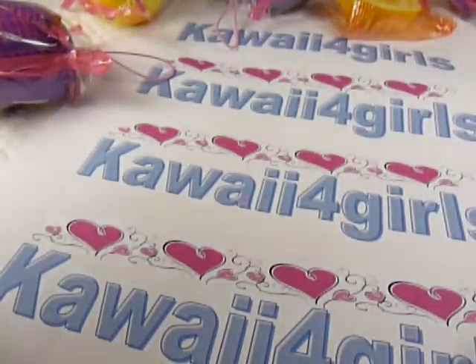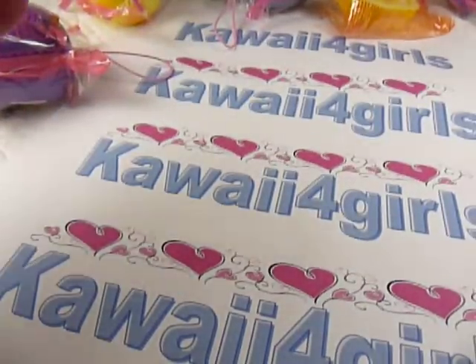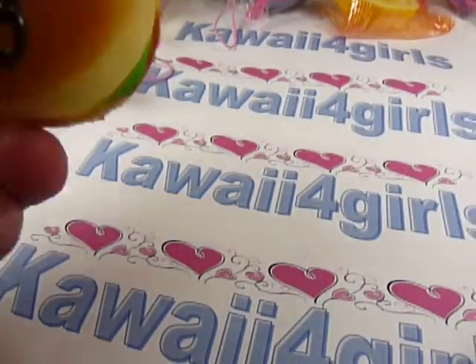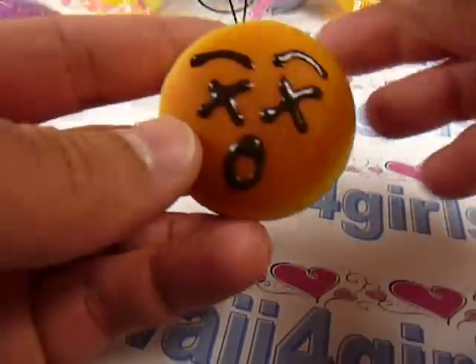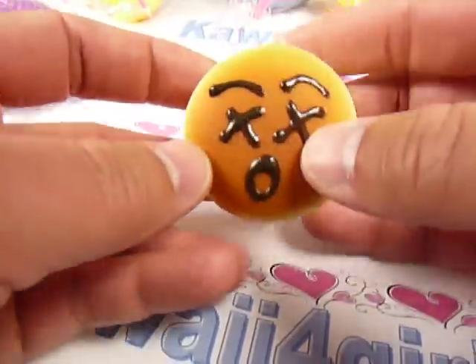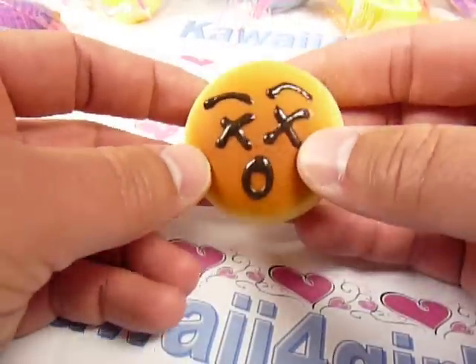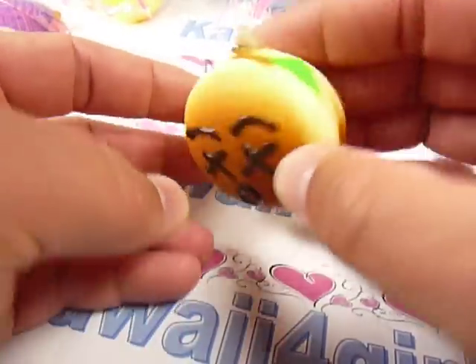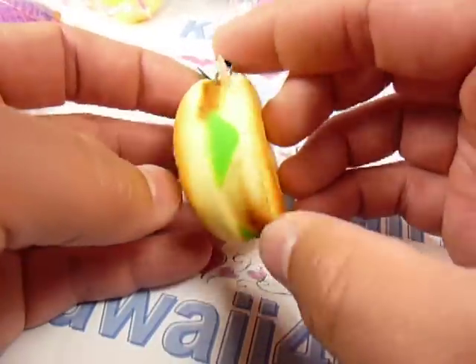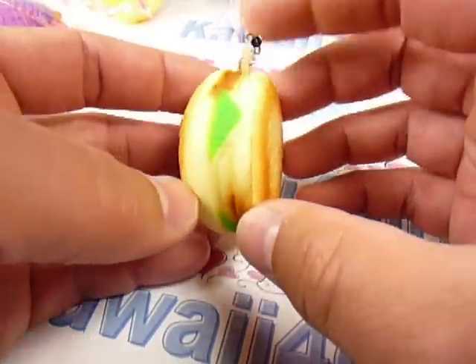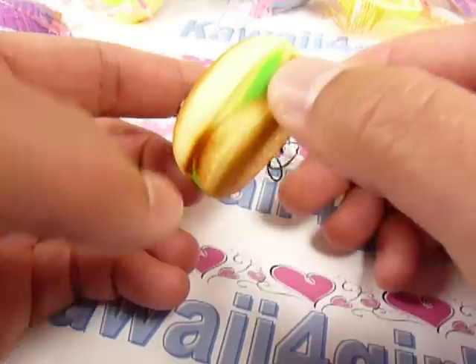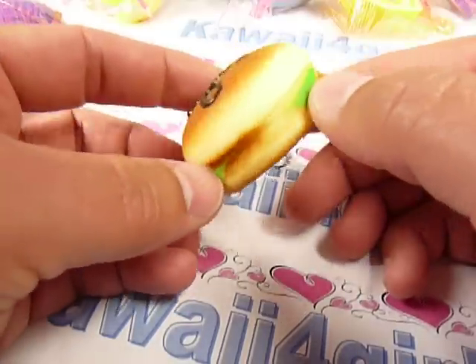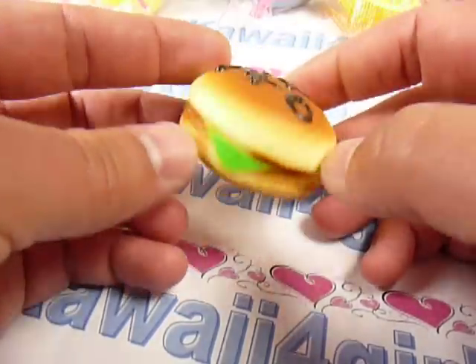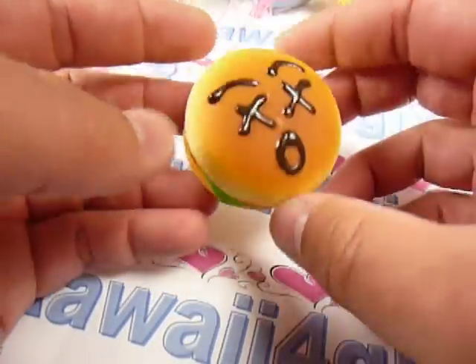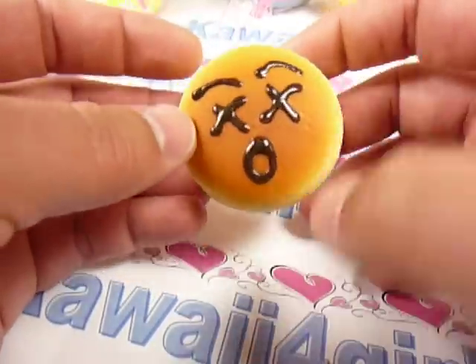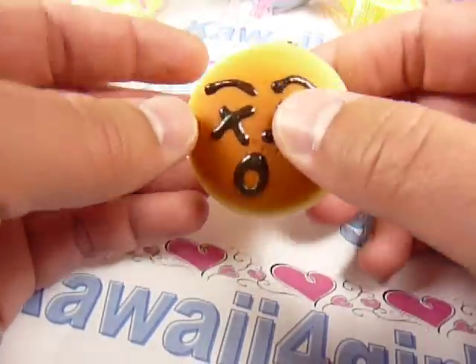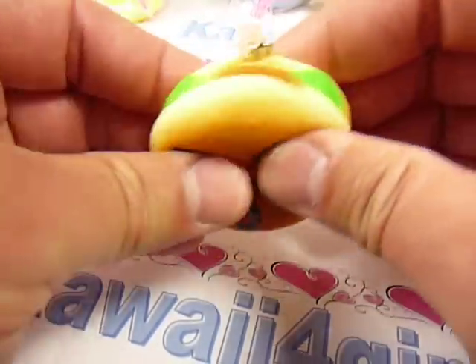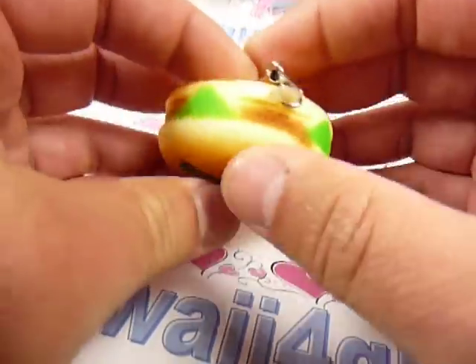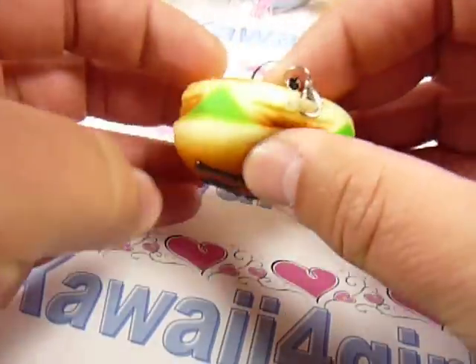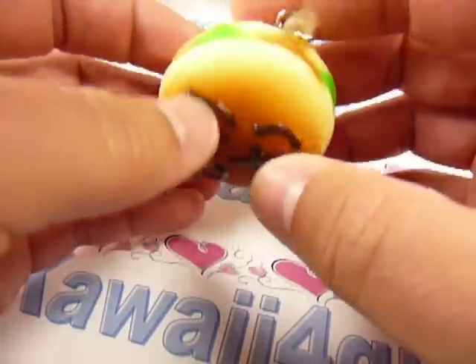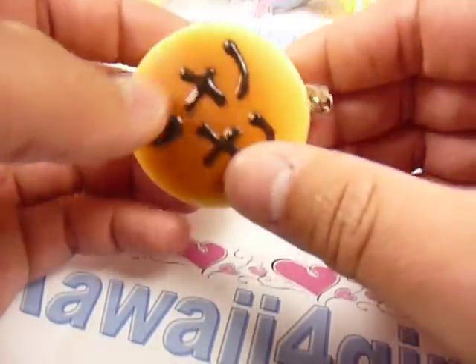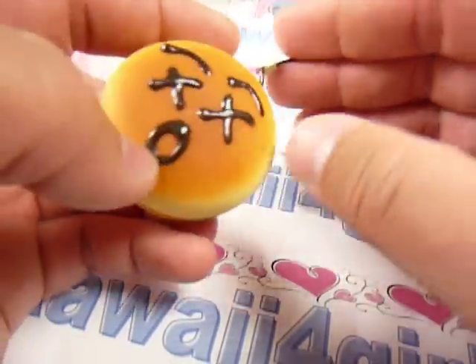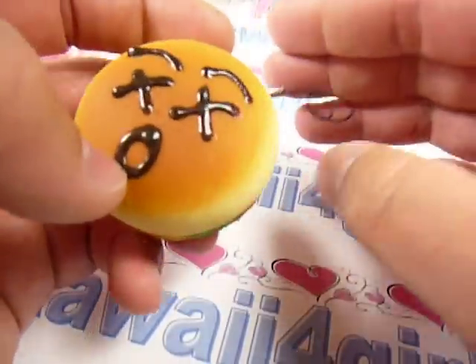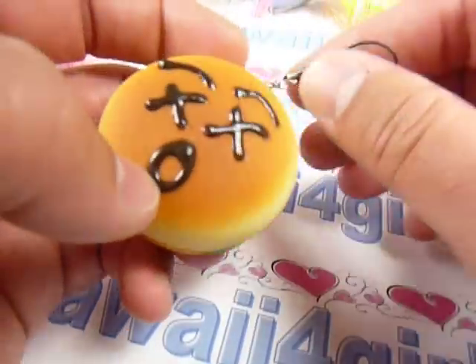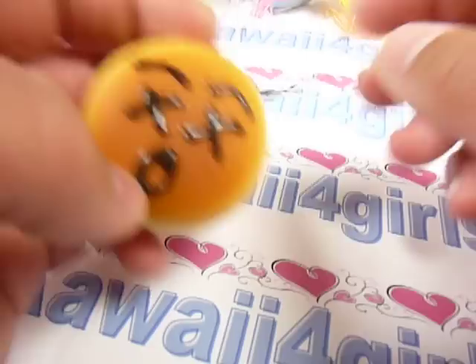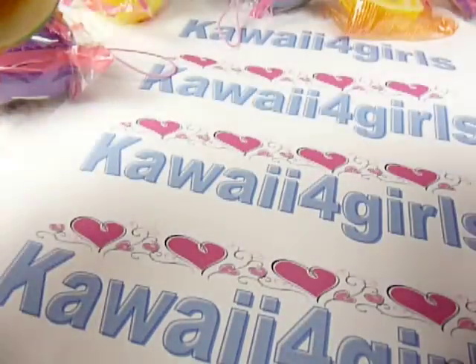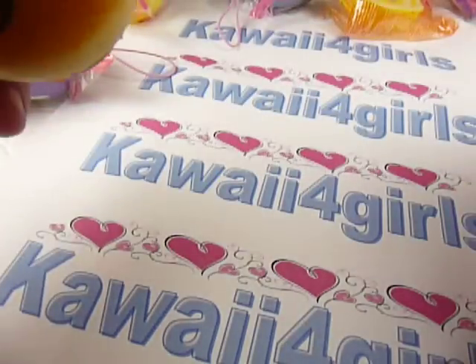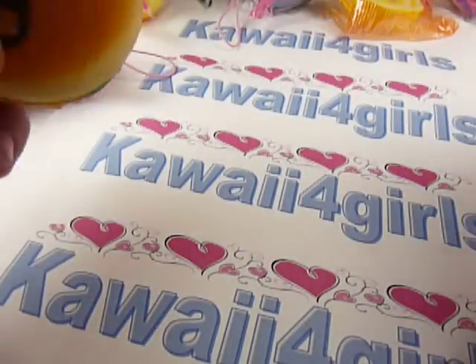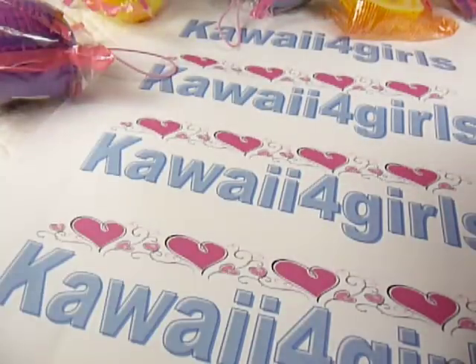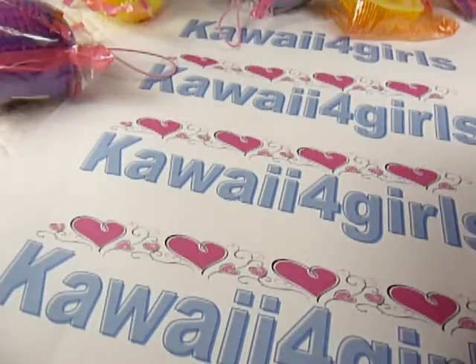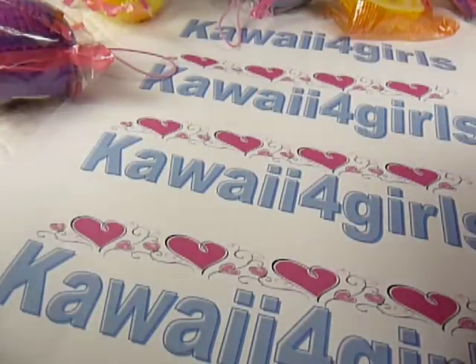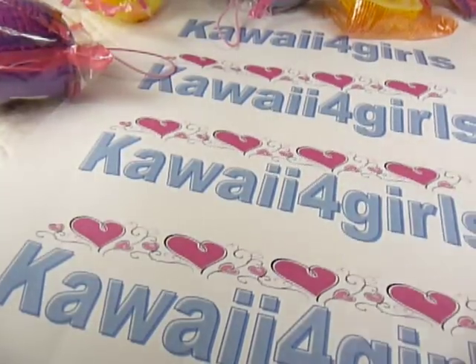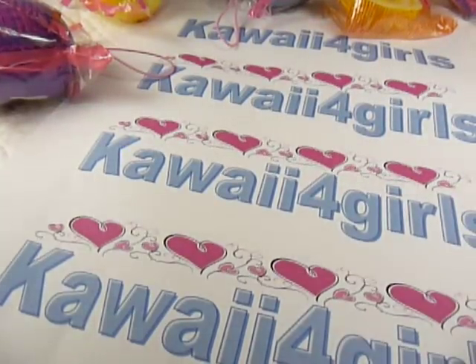We have a bunch of these with different faces. This is our hamburger bun. Go on our website, kawaii4girls.com, and you'll see the different versions of it.